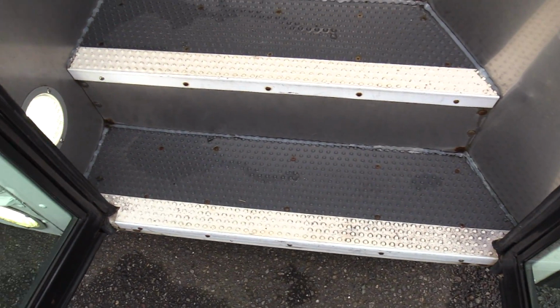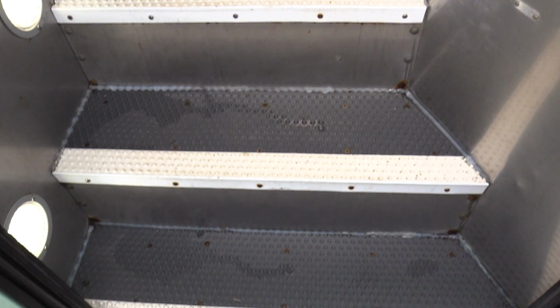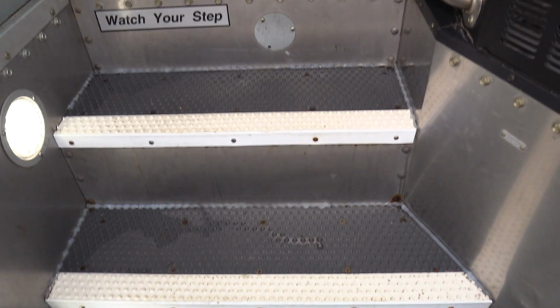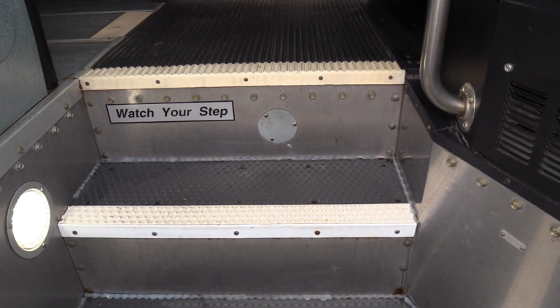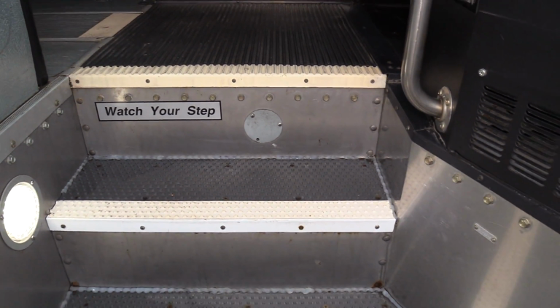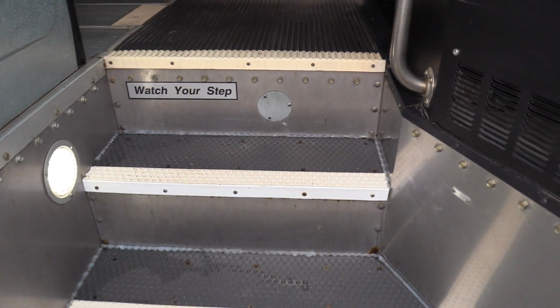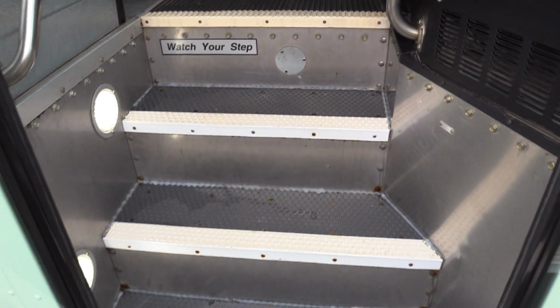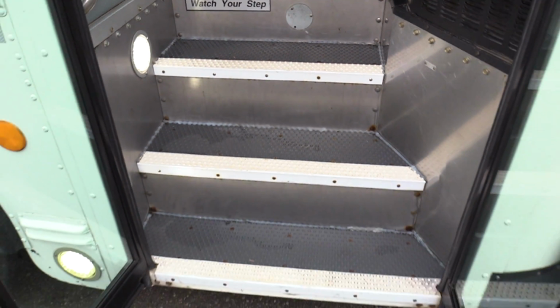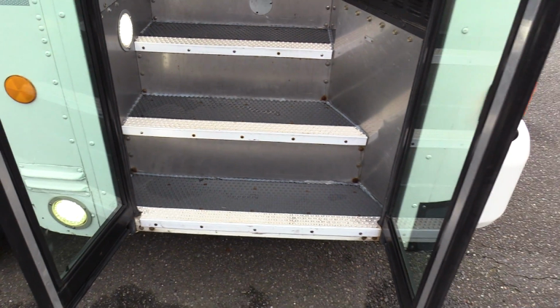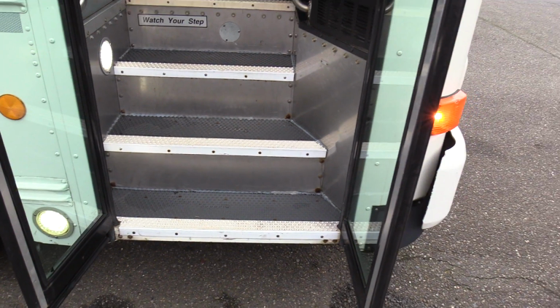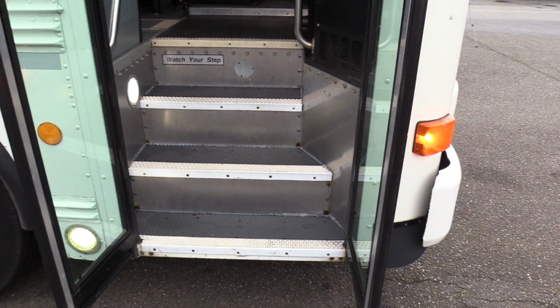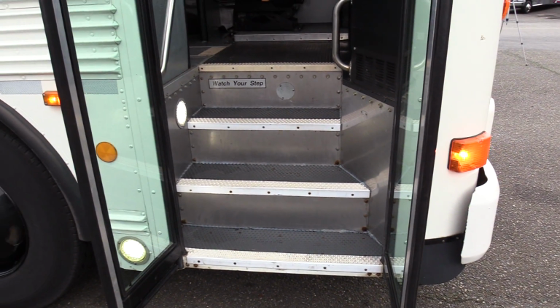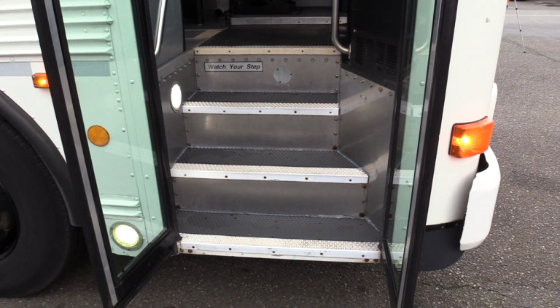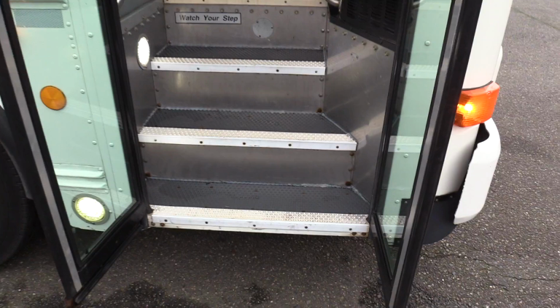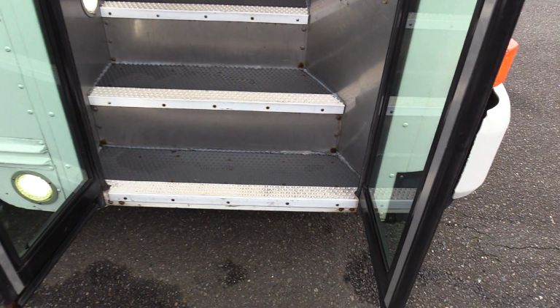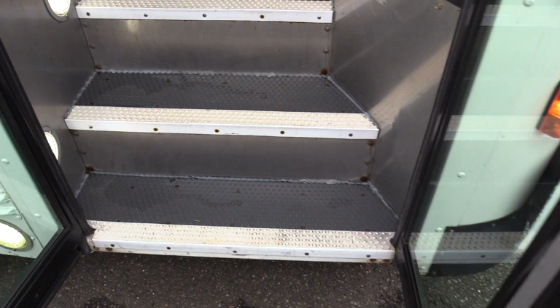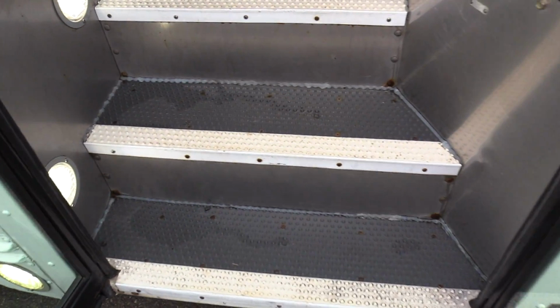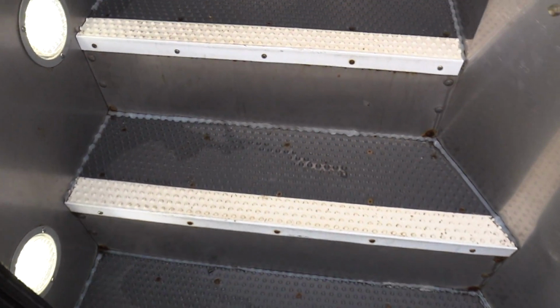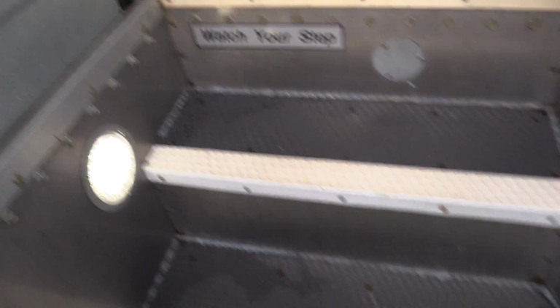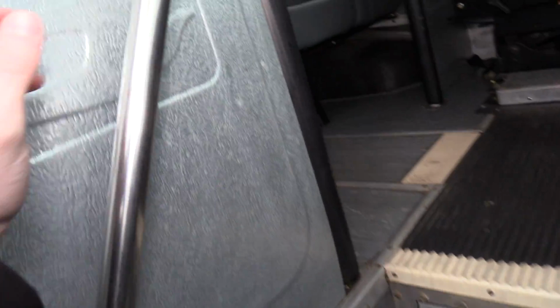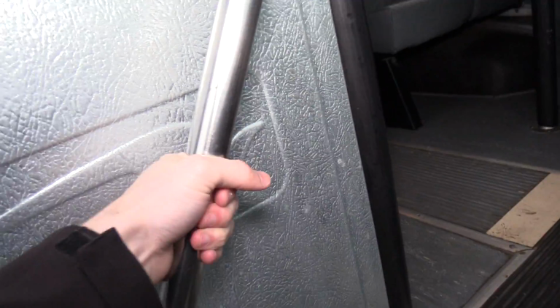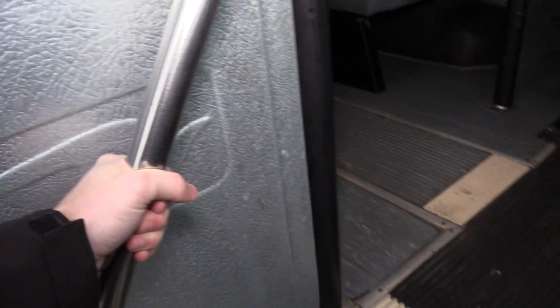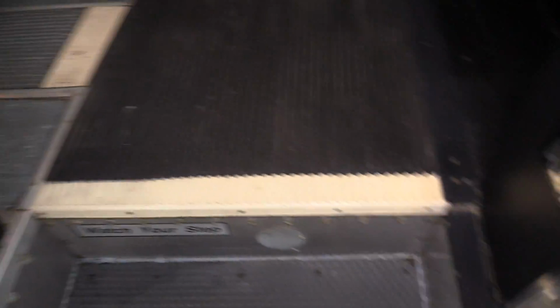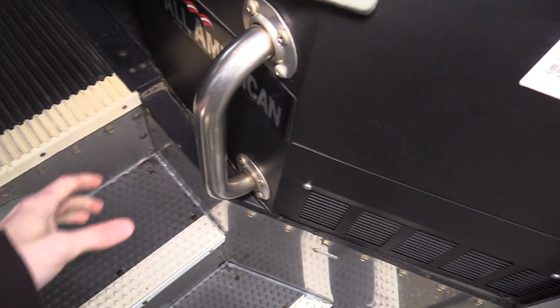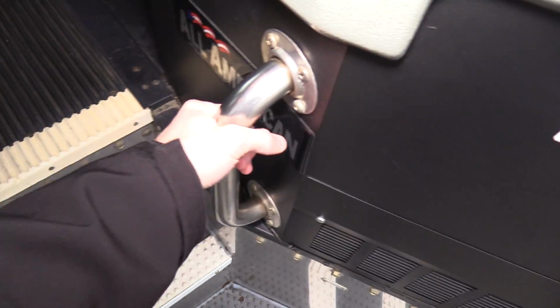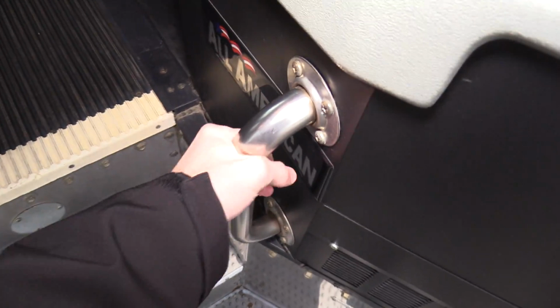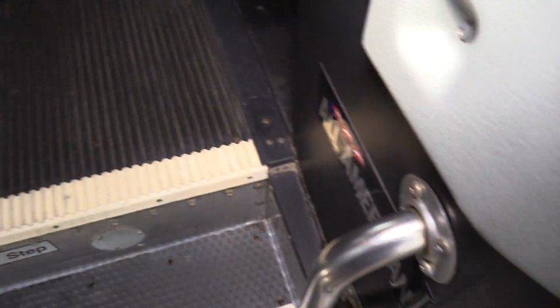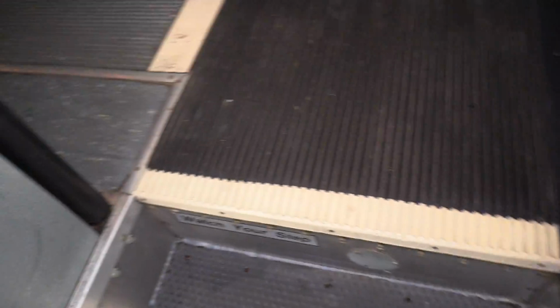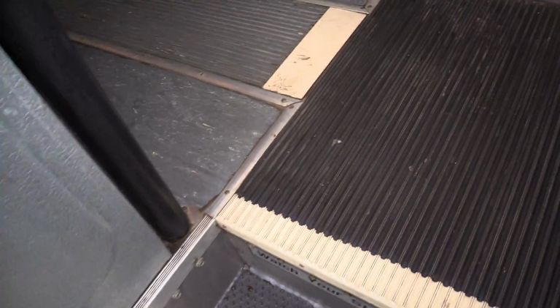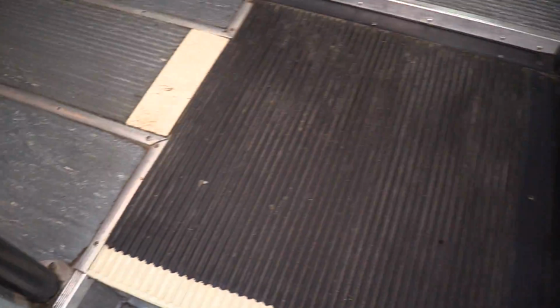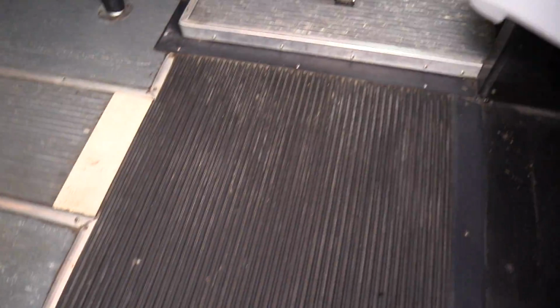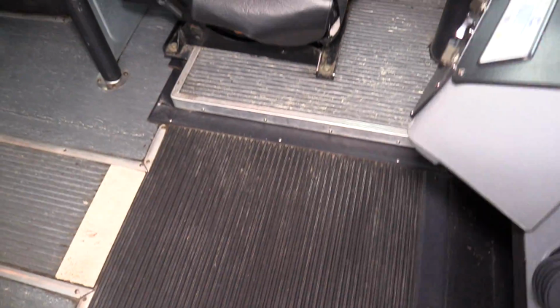Right here we have a pebble step entryway with some white nose stepping. Step treads are in good condition.